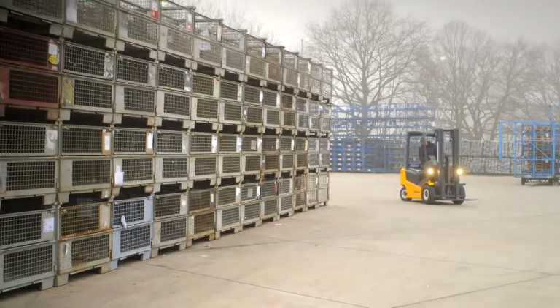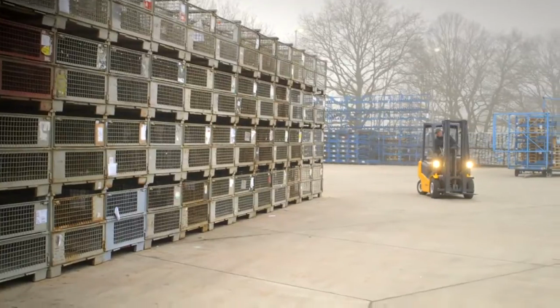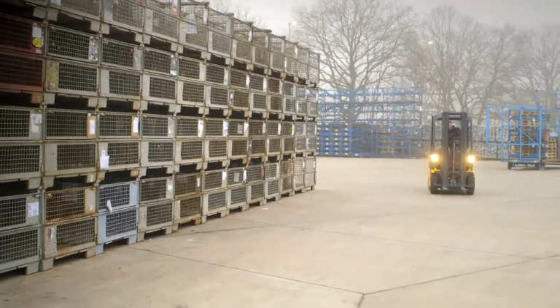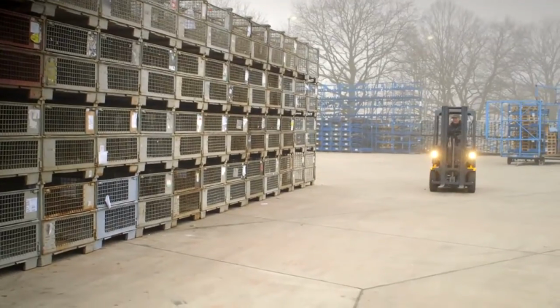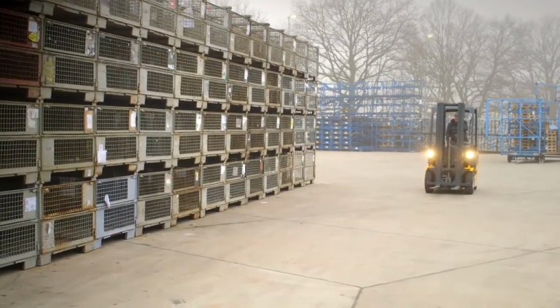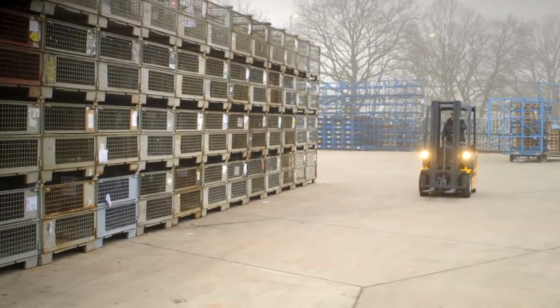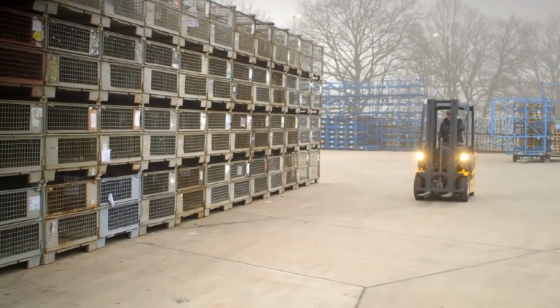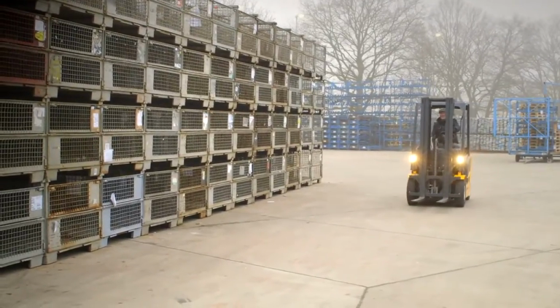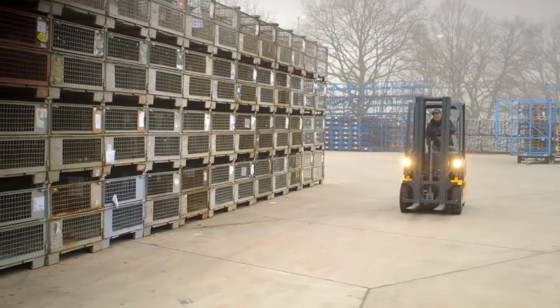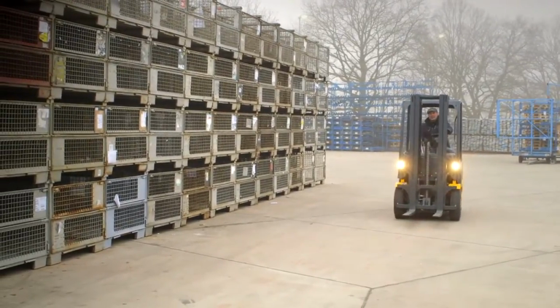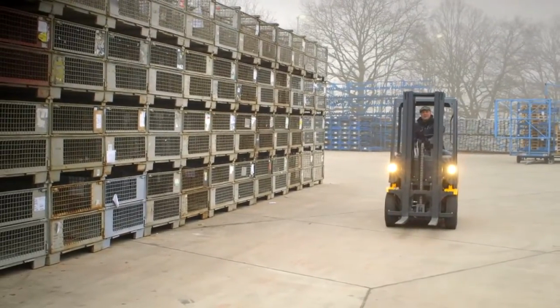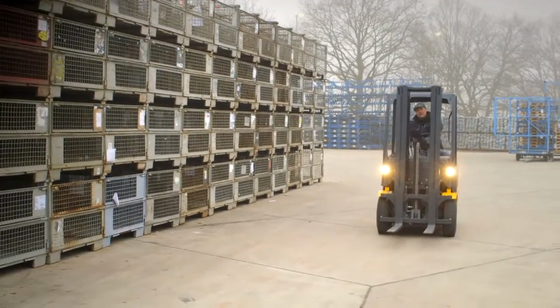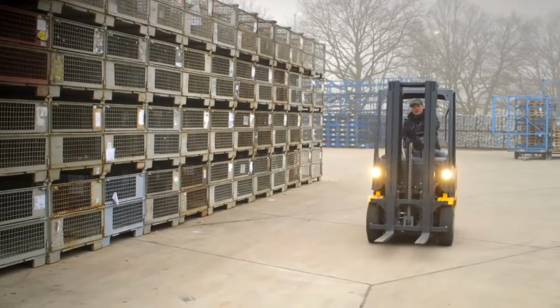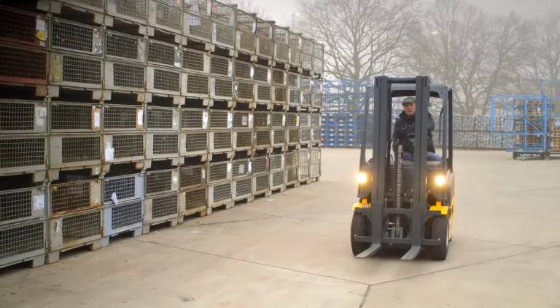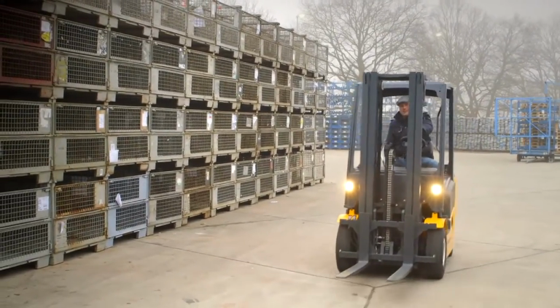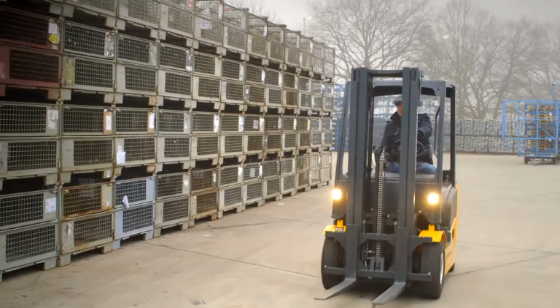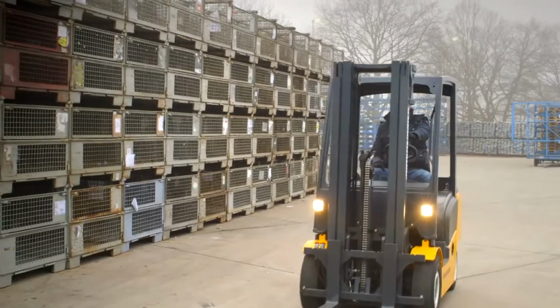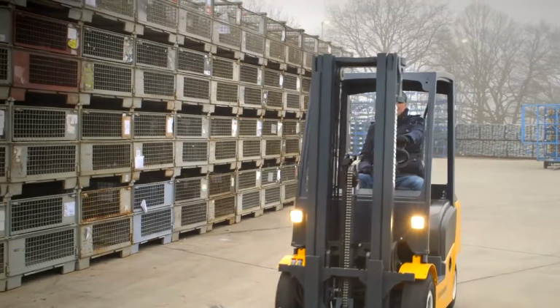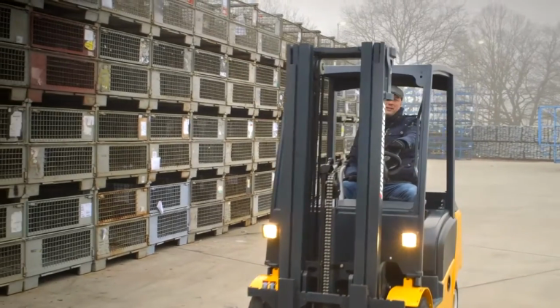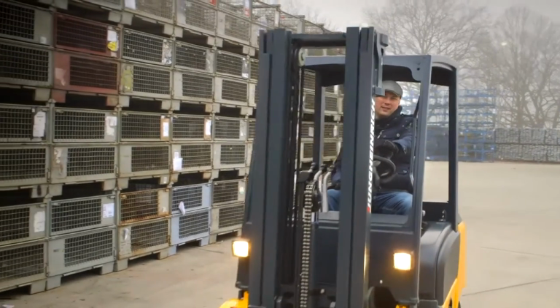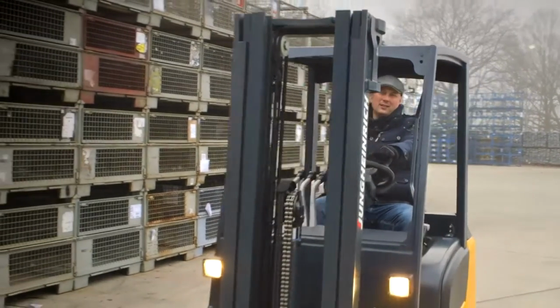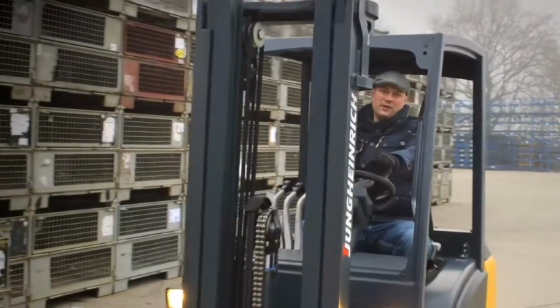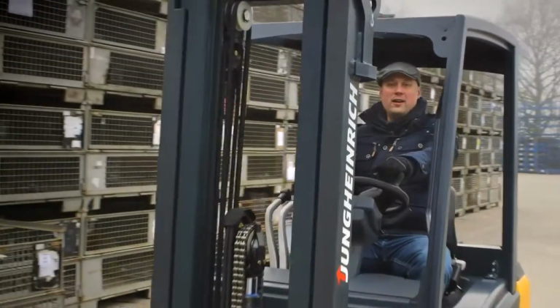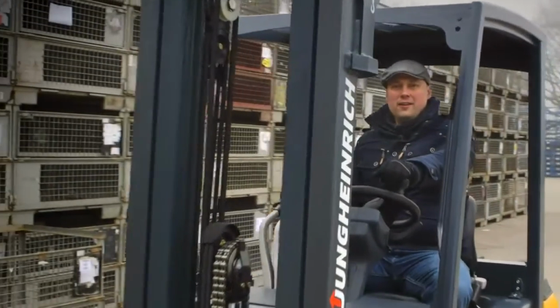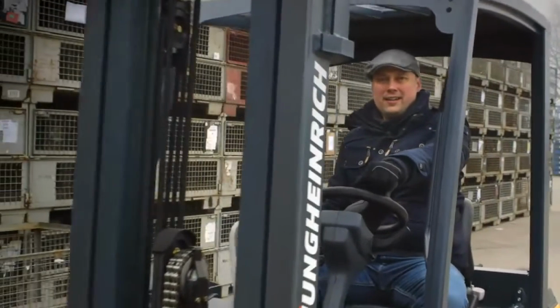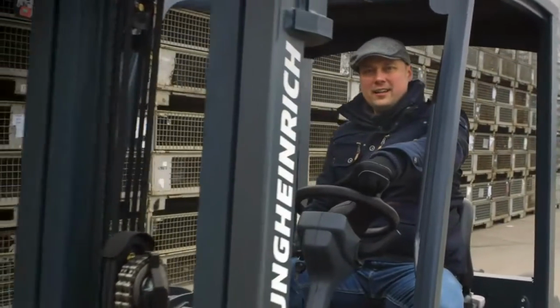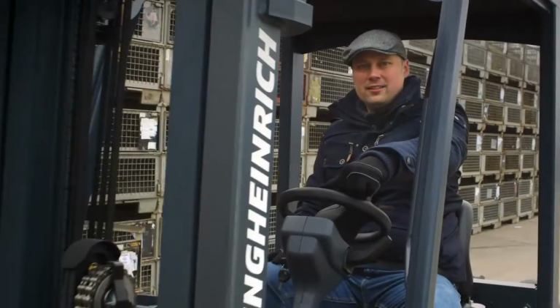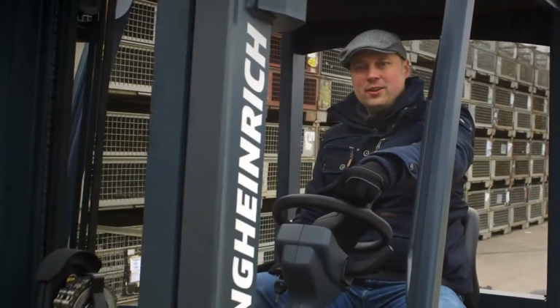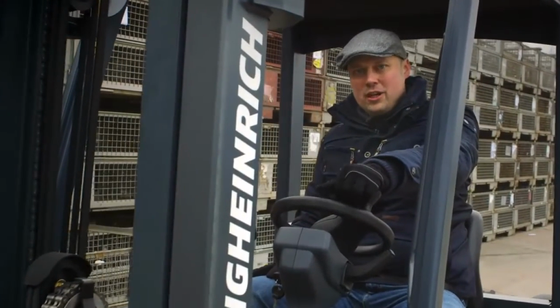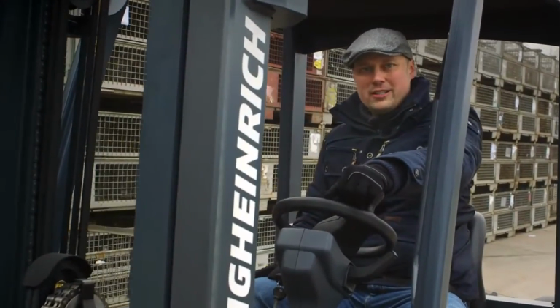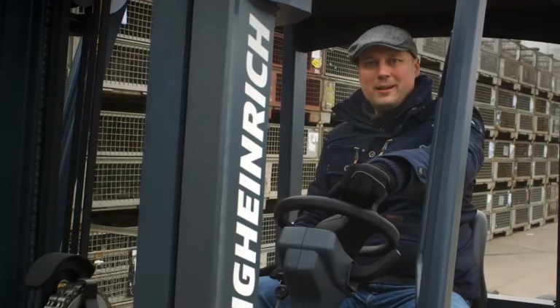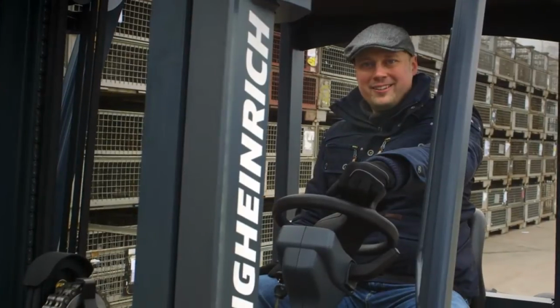This is one of the new Jungheinrich diesel and LPG forklift trucks with a hydrodynamic transmission, more commonly known as a torque converter. Let's take a closer look.